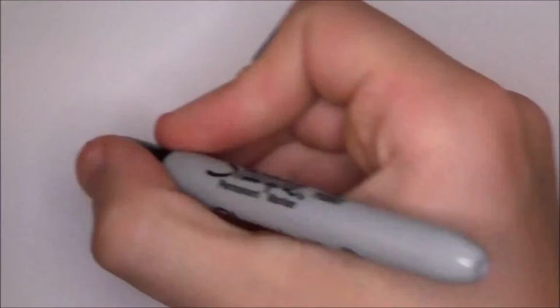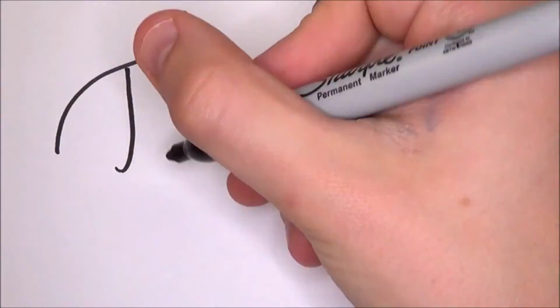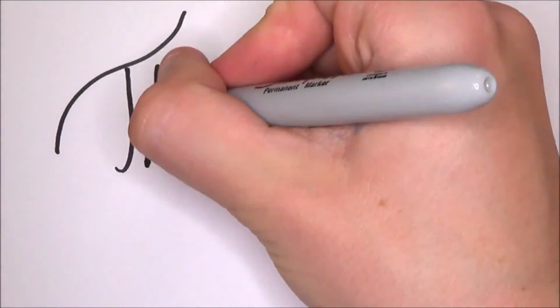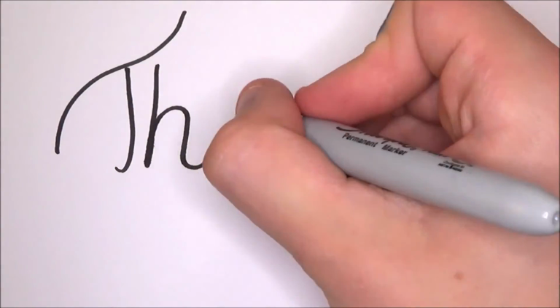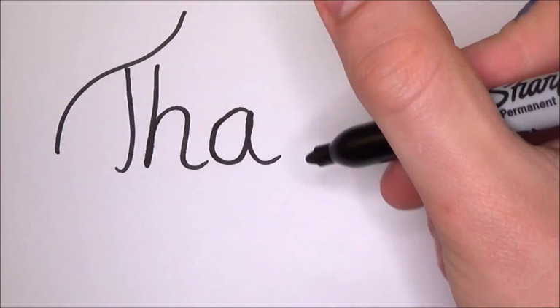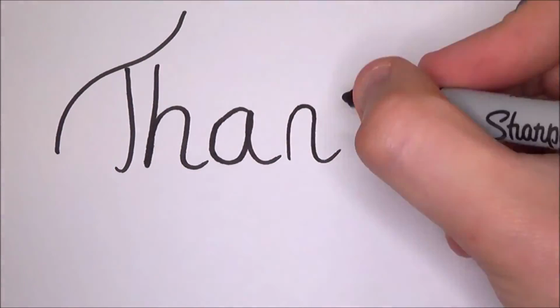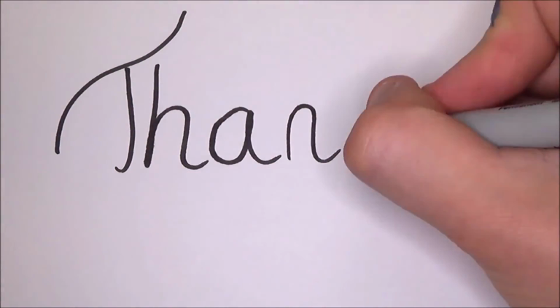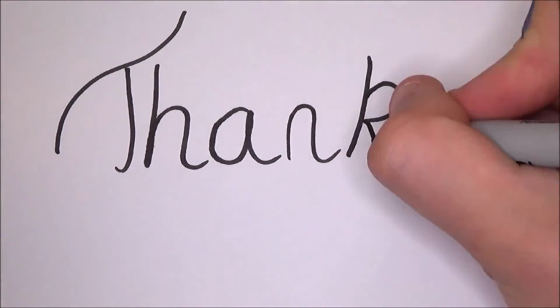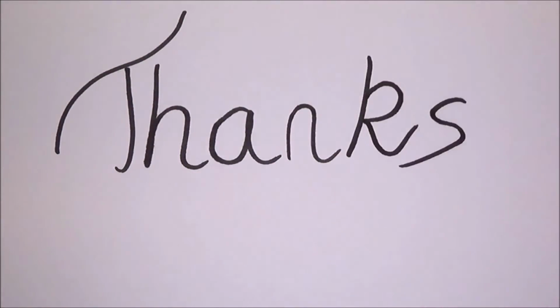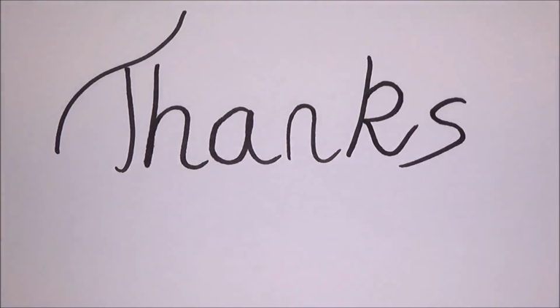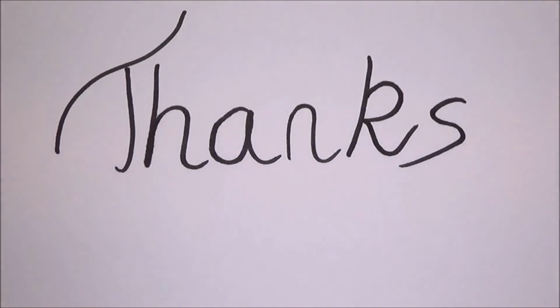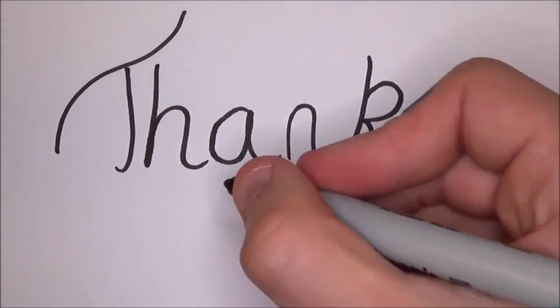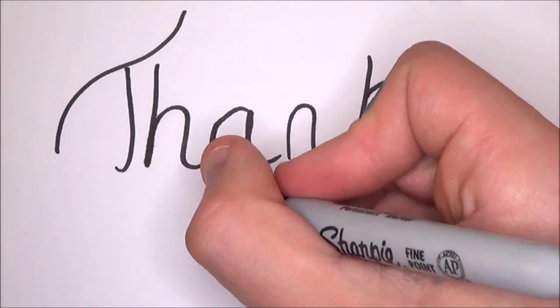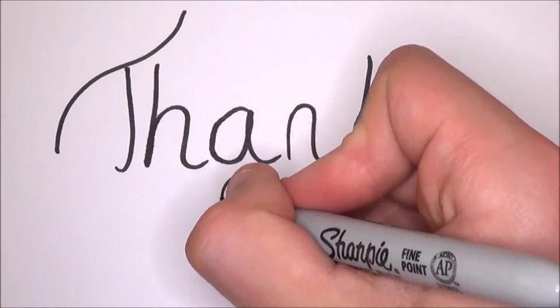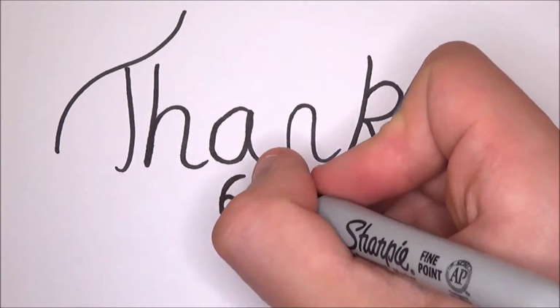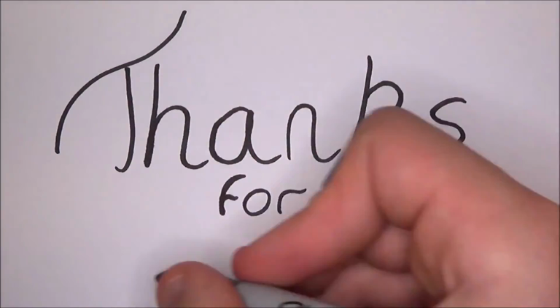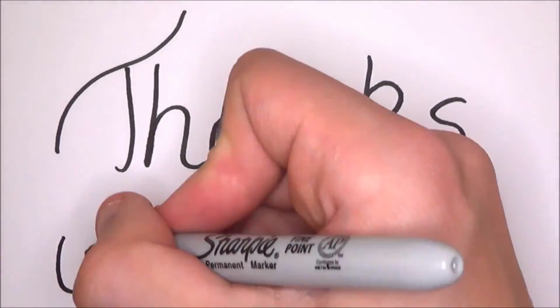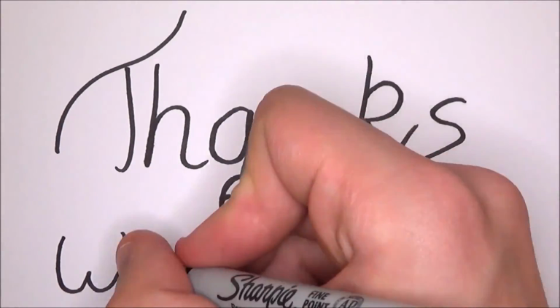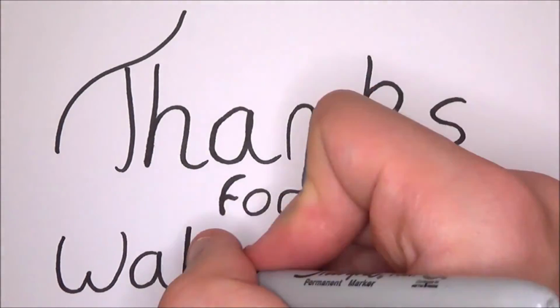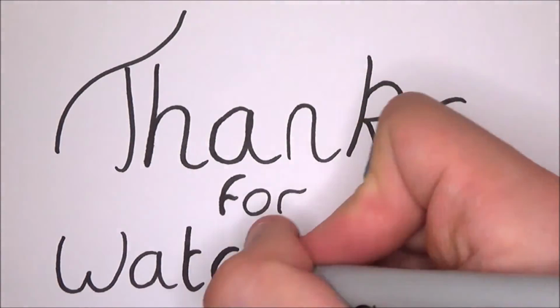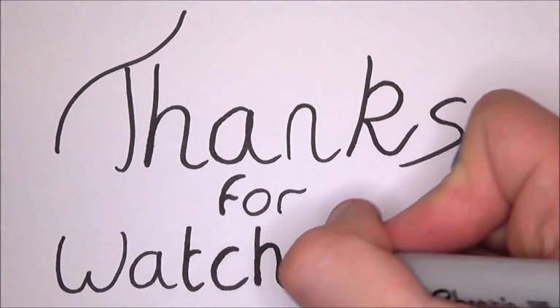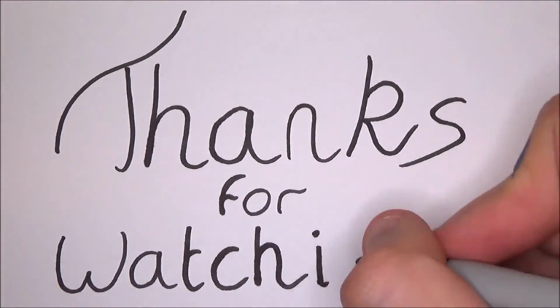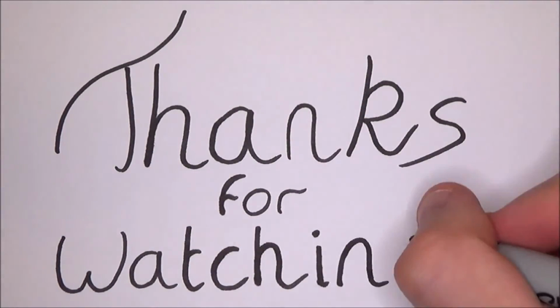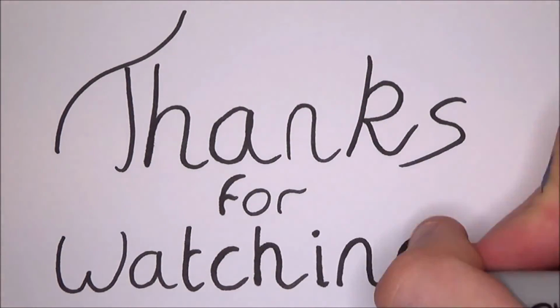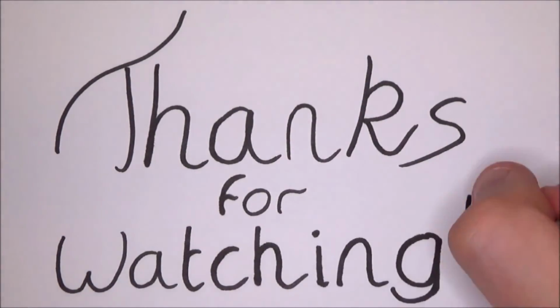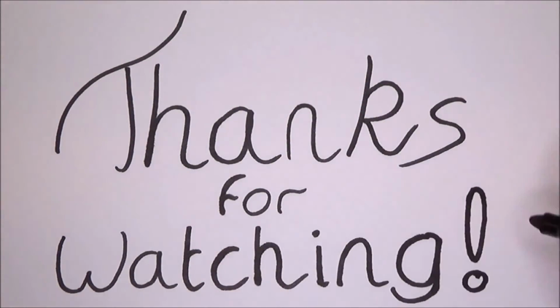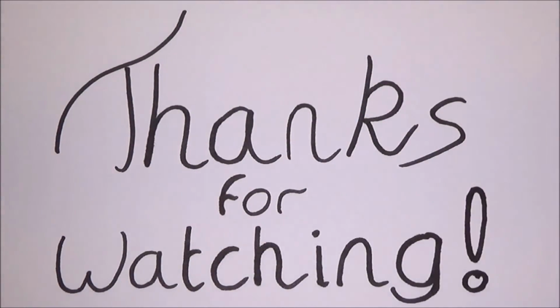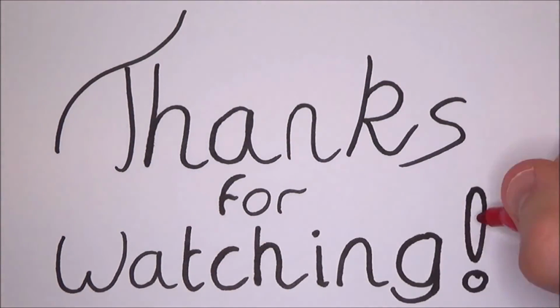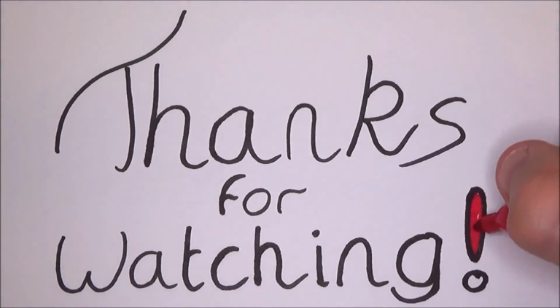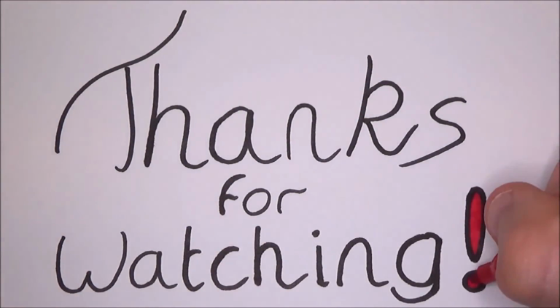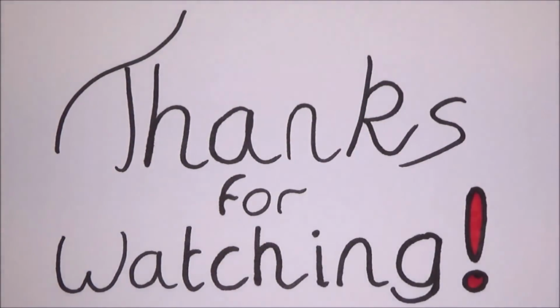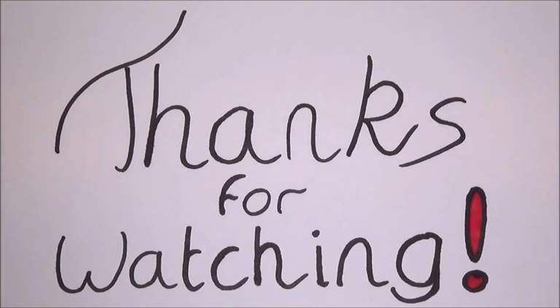Thanks for watching the video. If you liked it, please give it a like, and if you enjoy my drawings or like hearing my voice, hit the subscribe button. Until next time, stay smart.